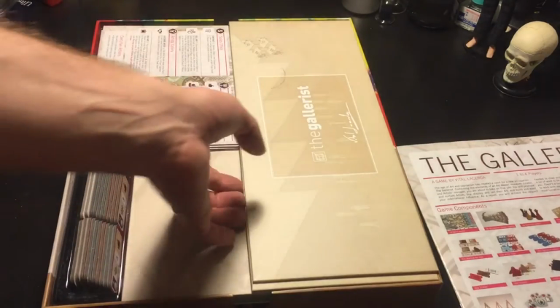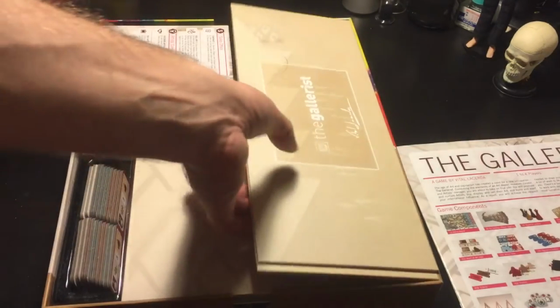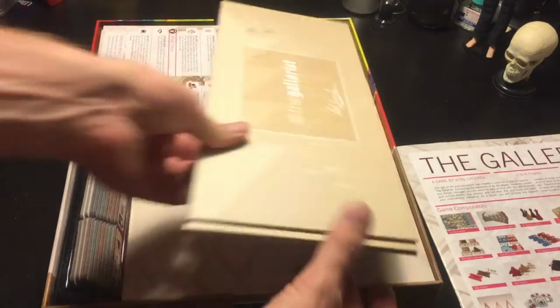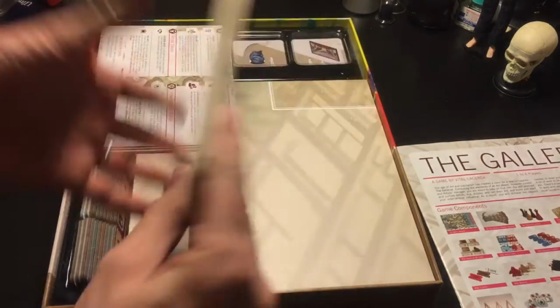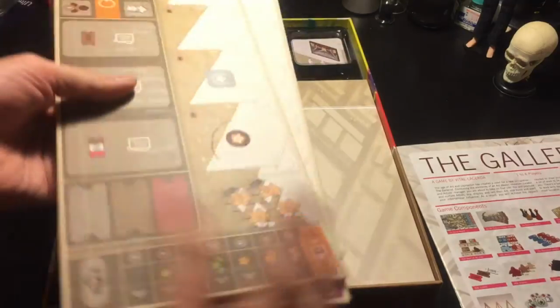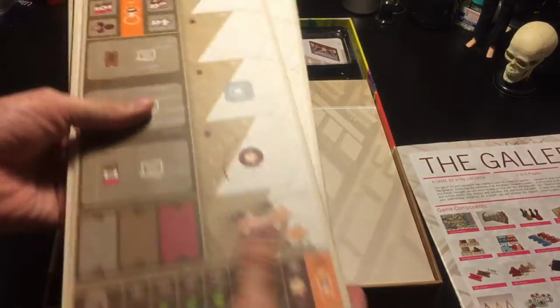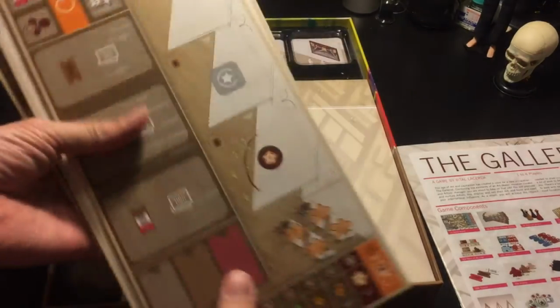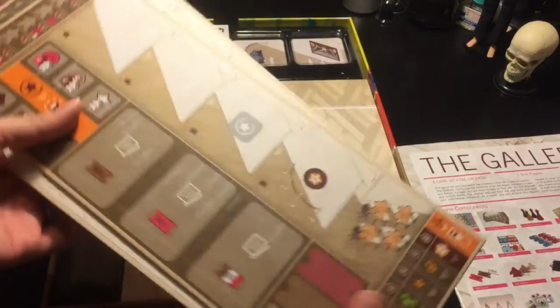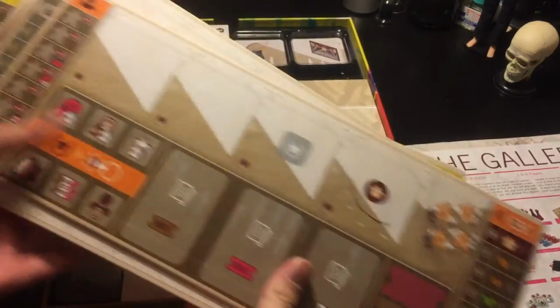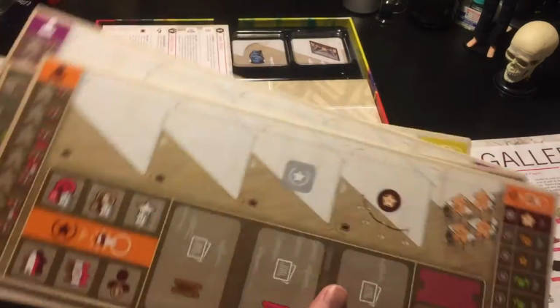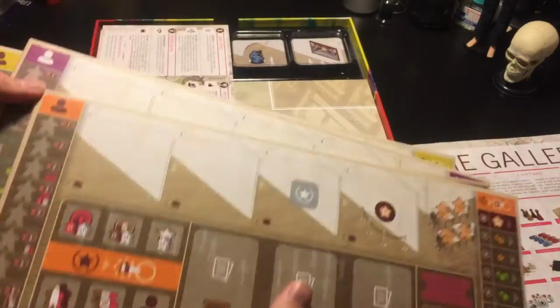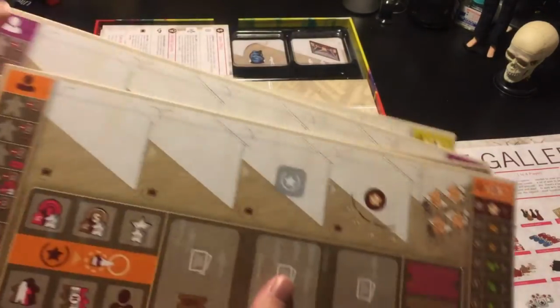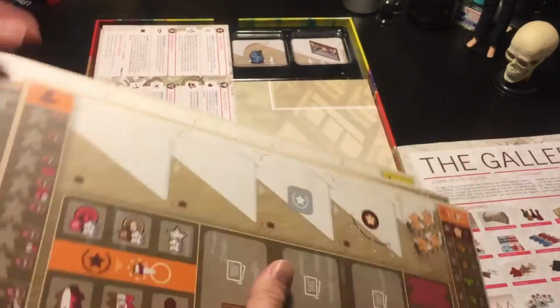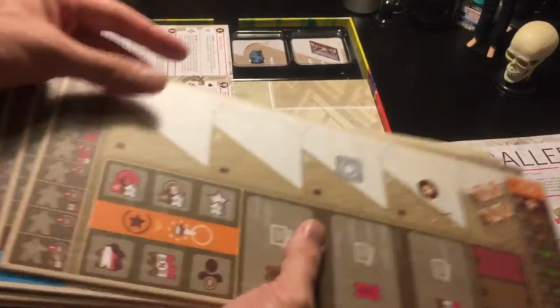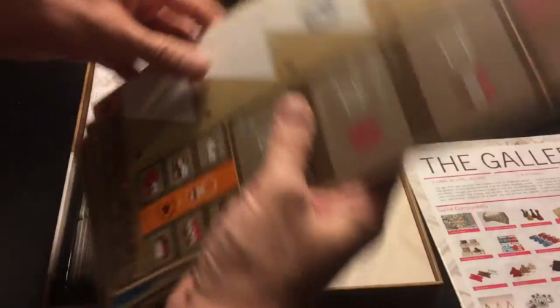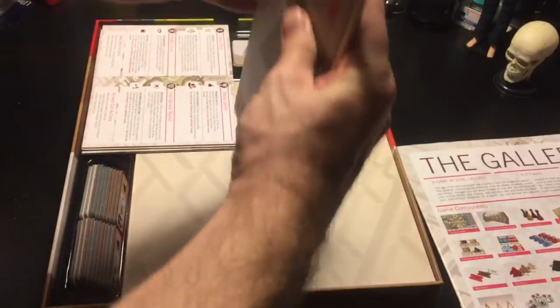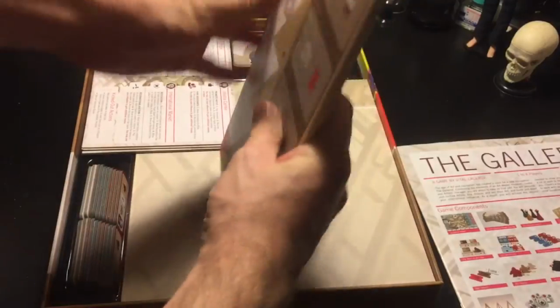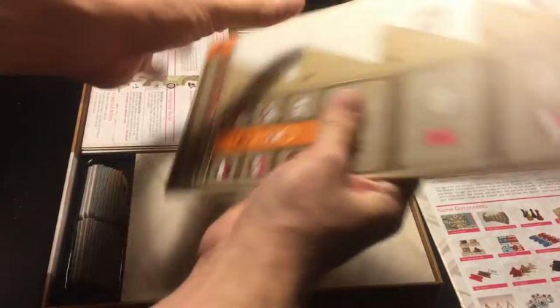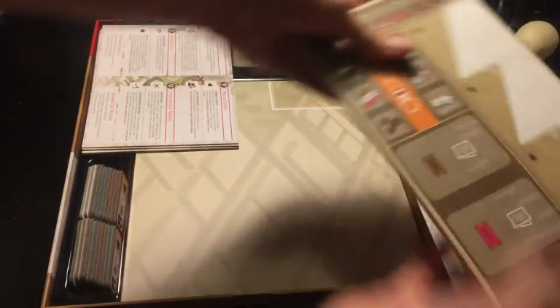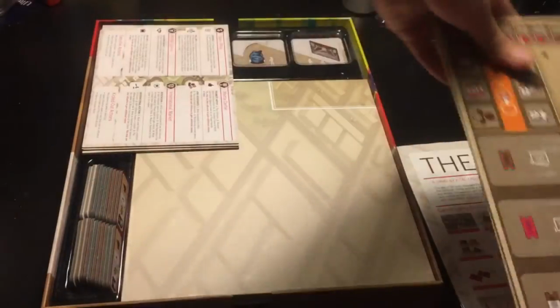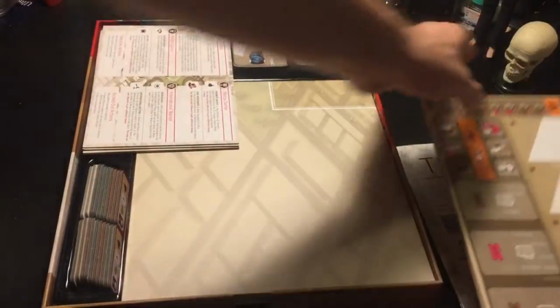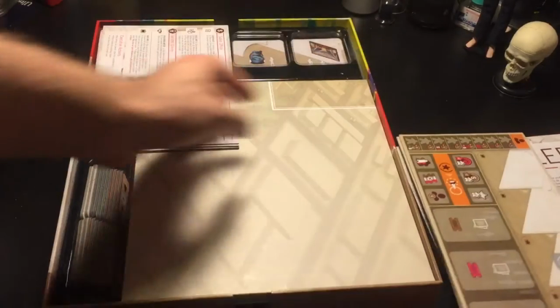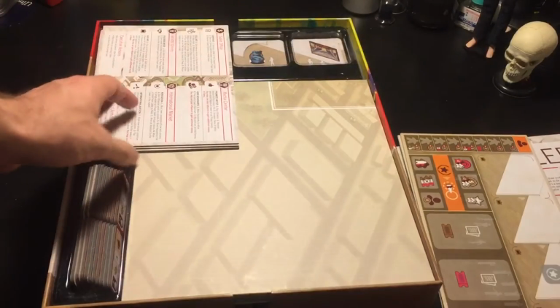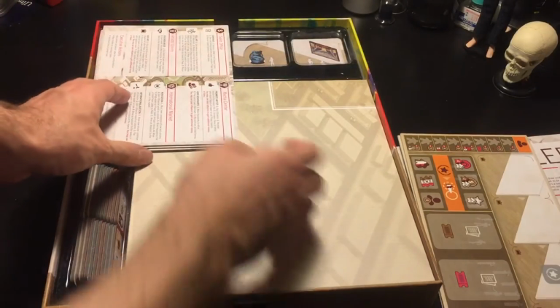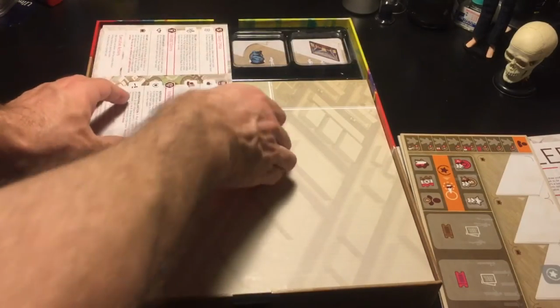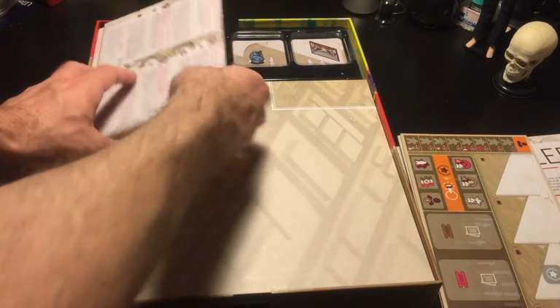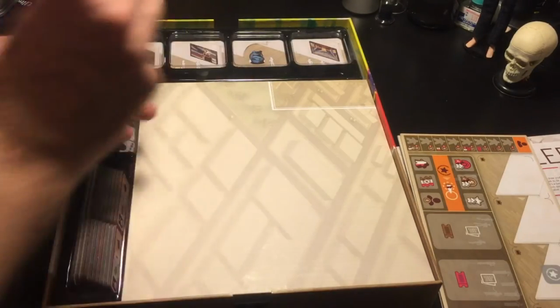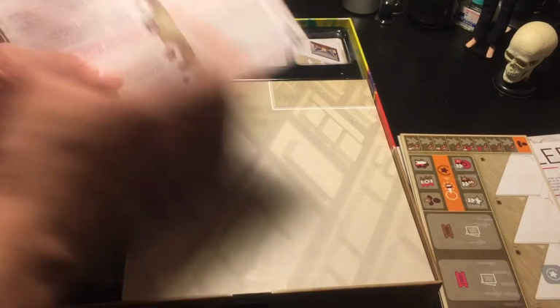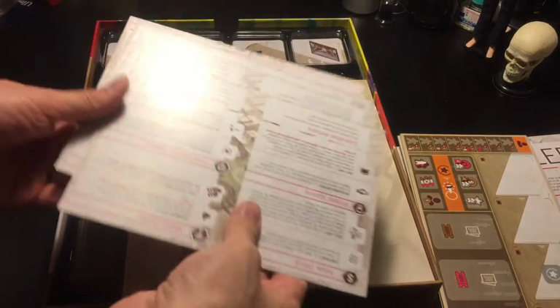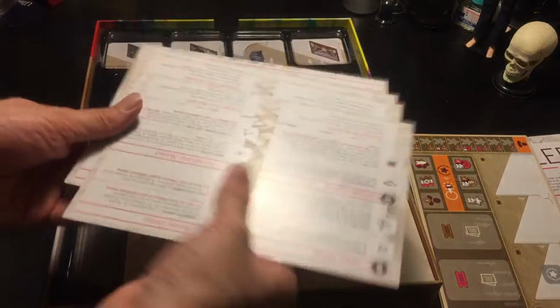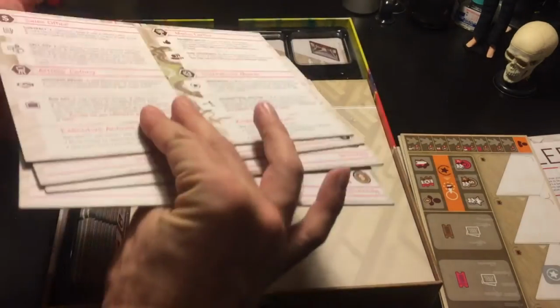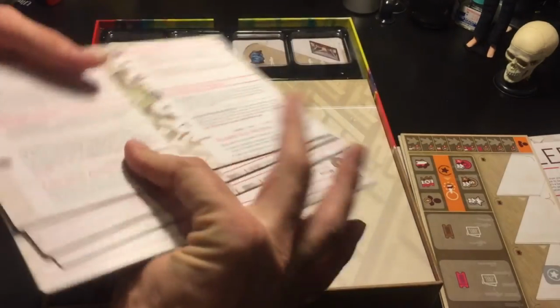Player boards. I love these player boards so much. And then we have the player aids.